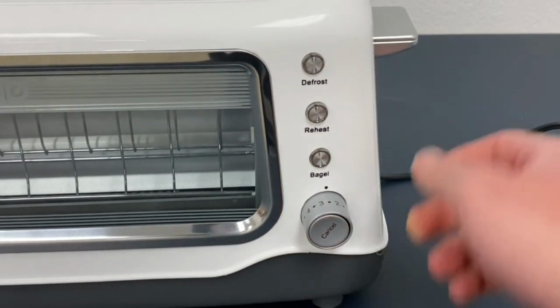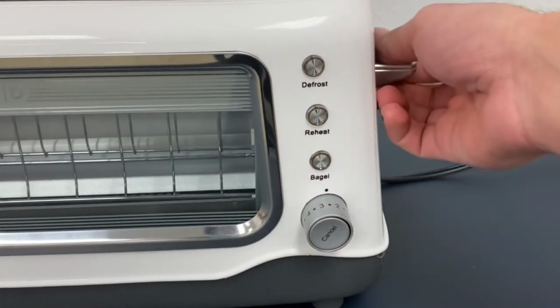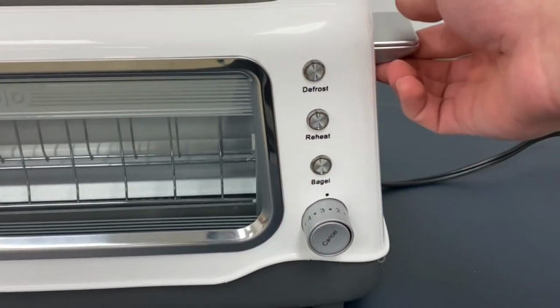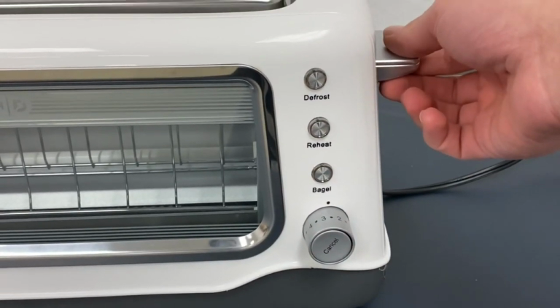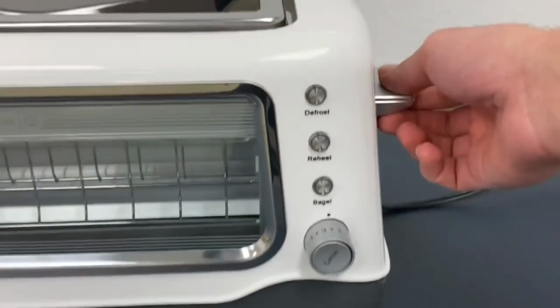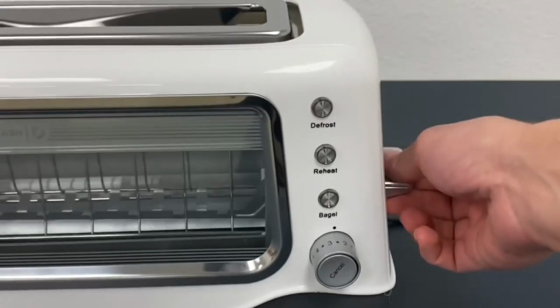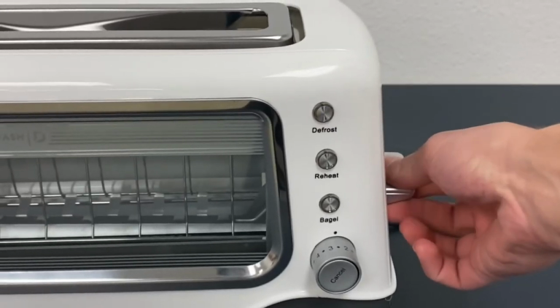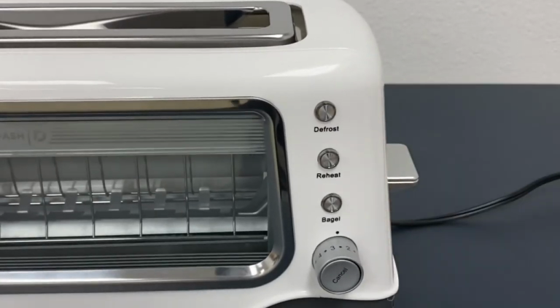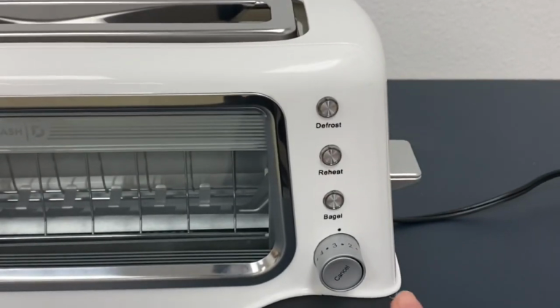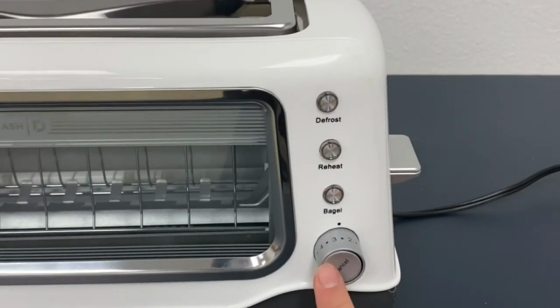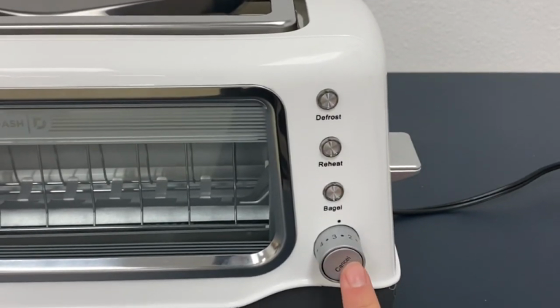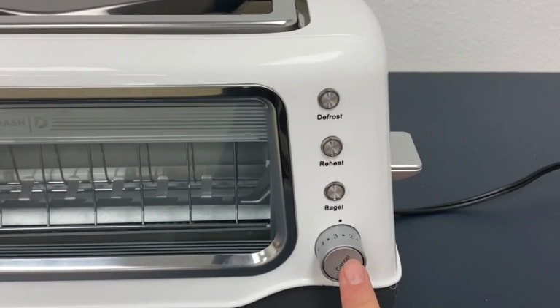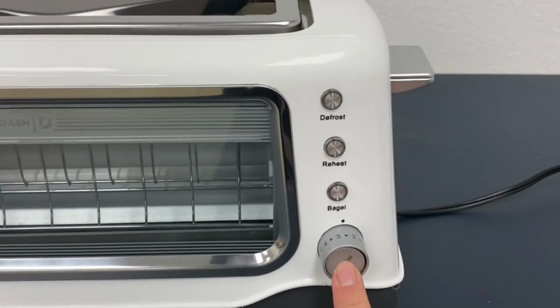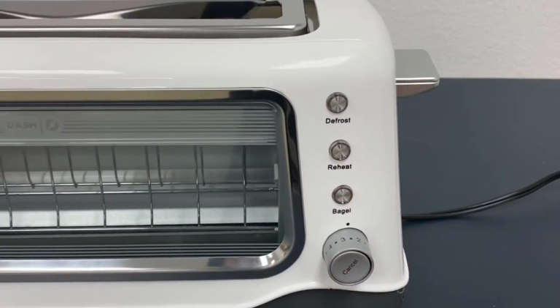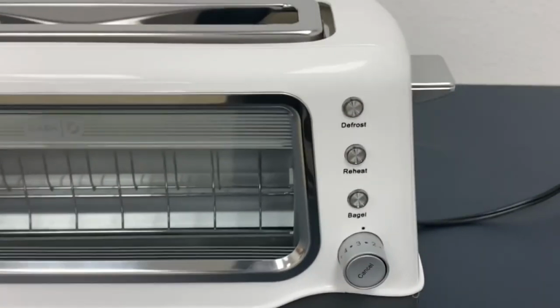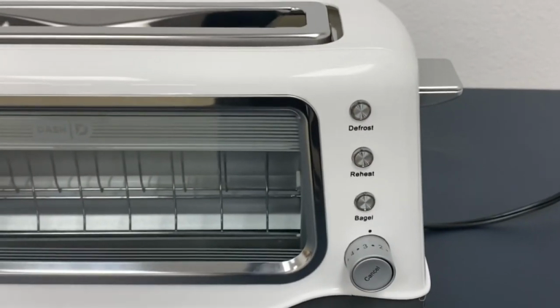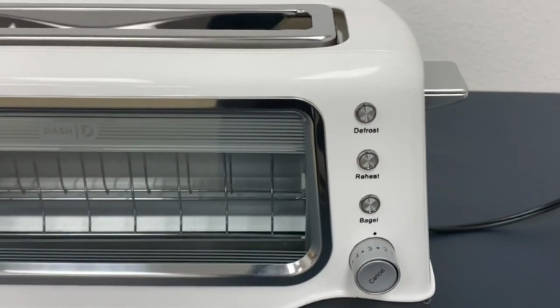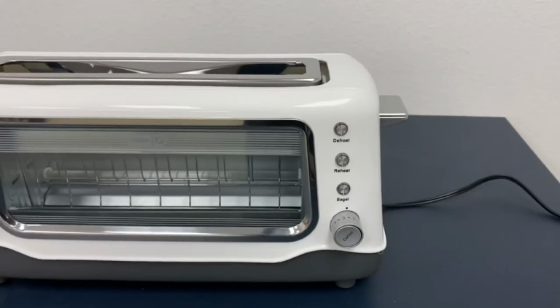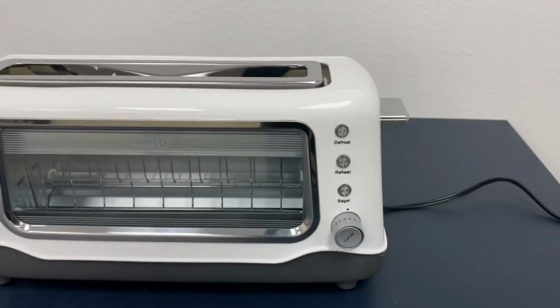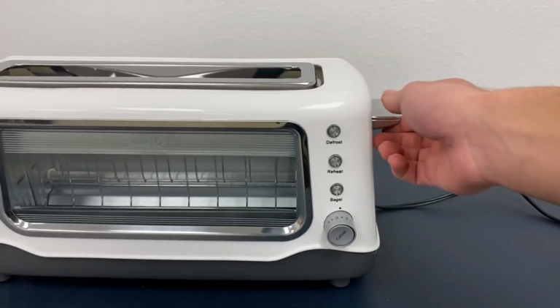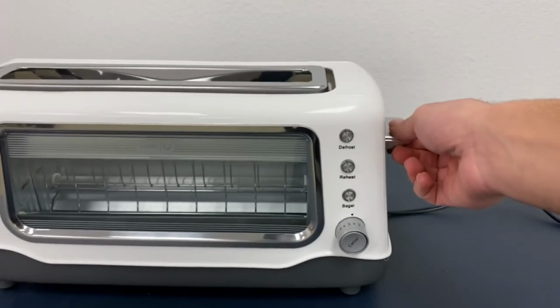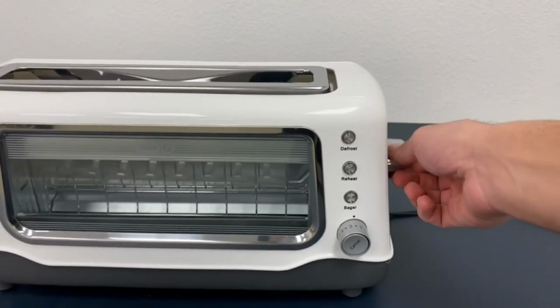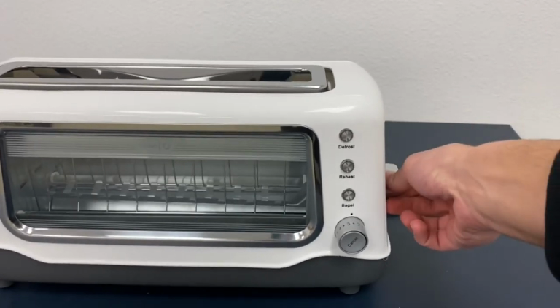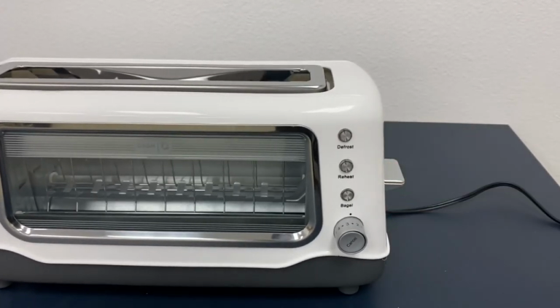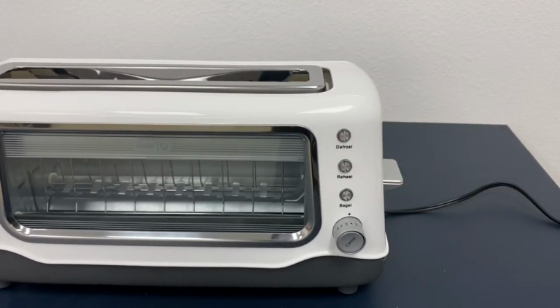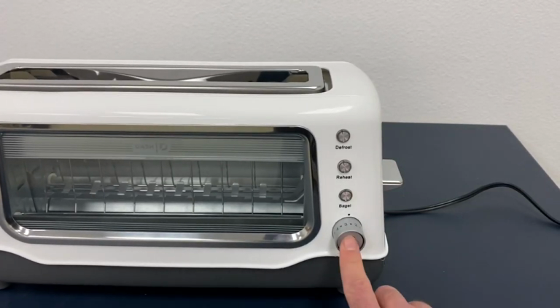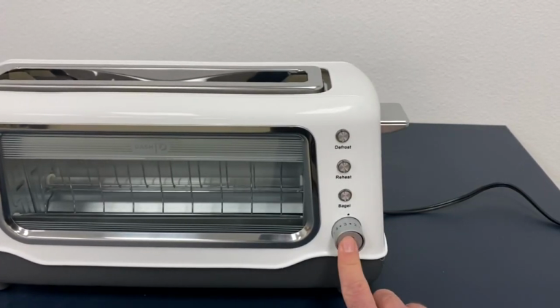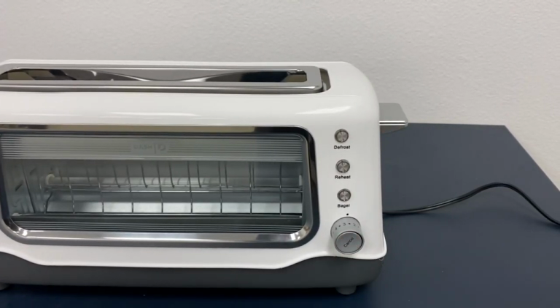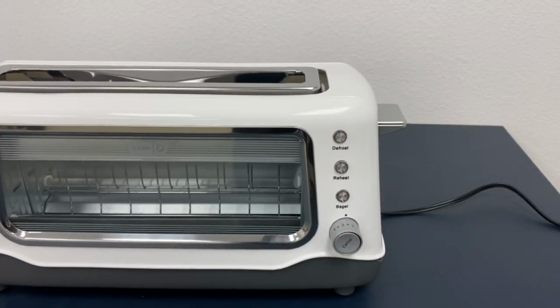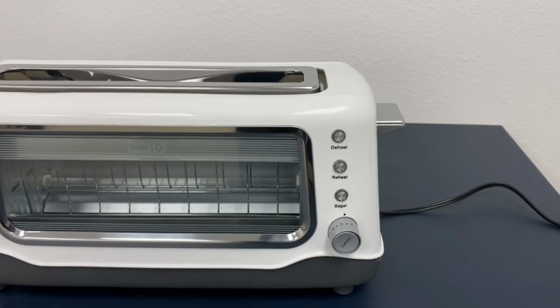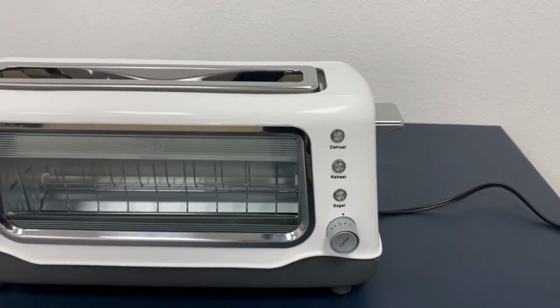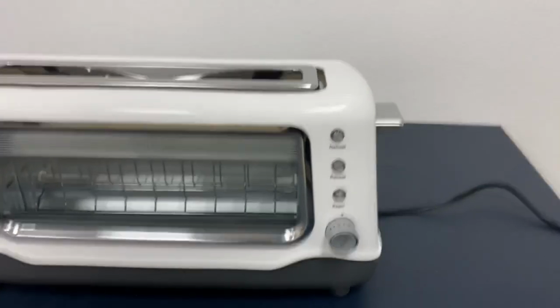So if the toaster is down, you would just press the cancel button and it'll just pop right back up — just like that. And it'll just cancel it.